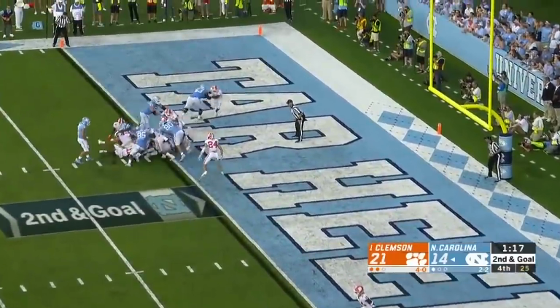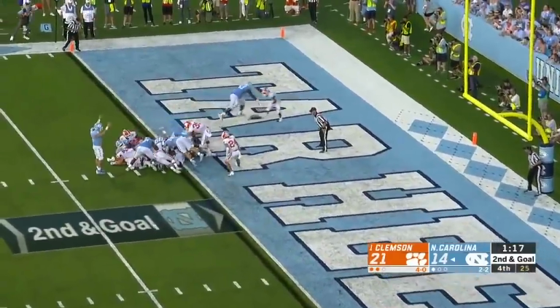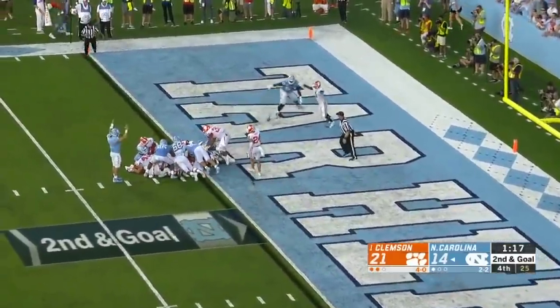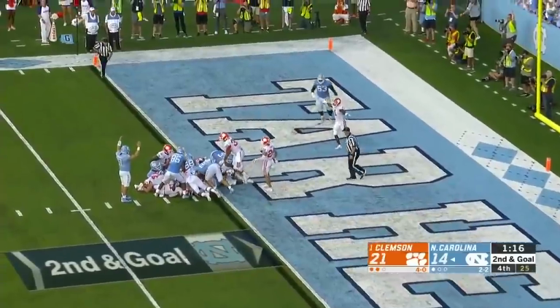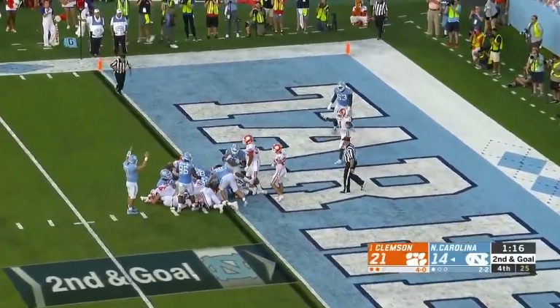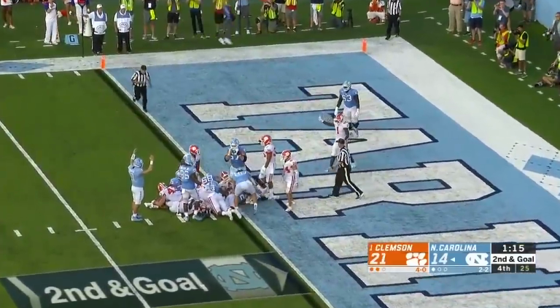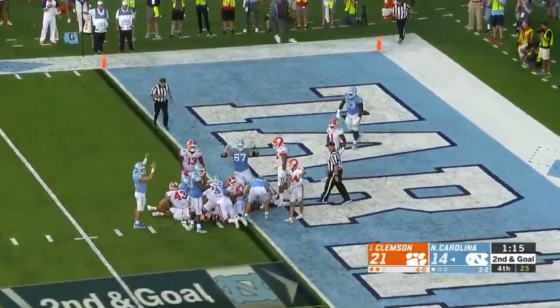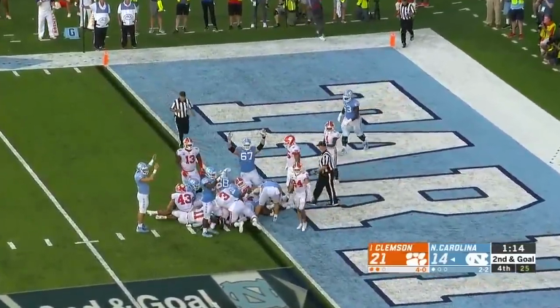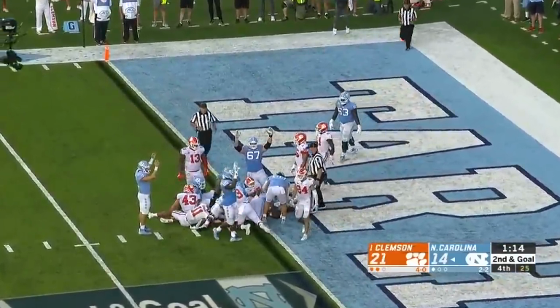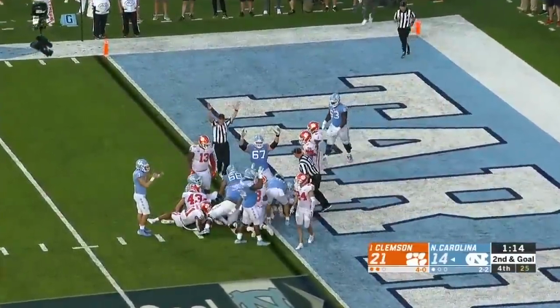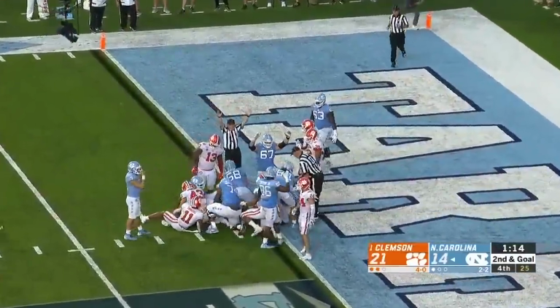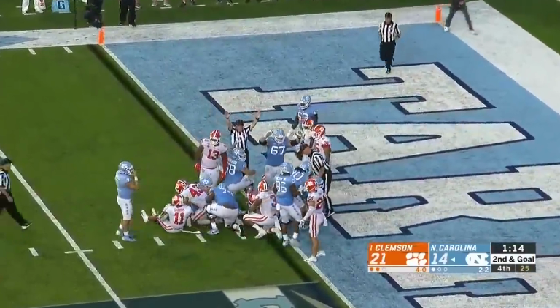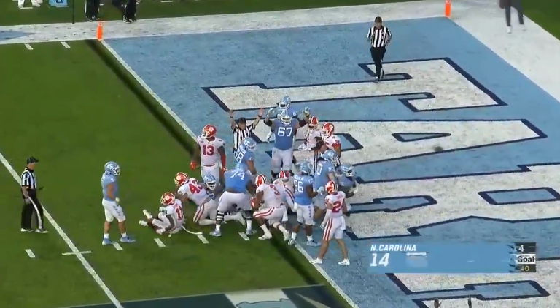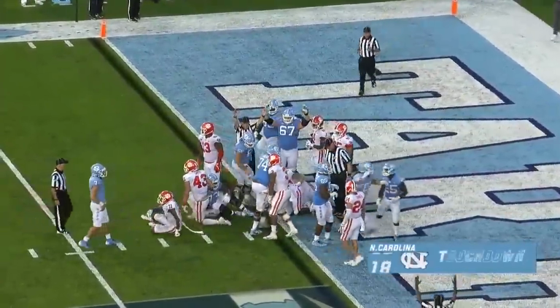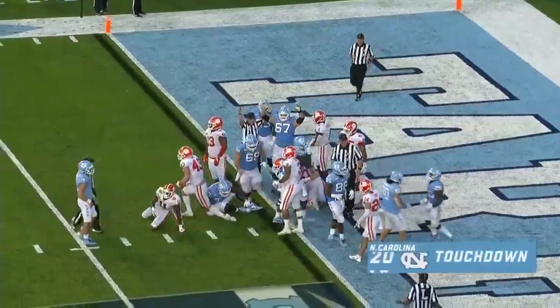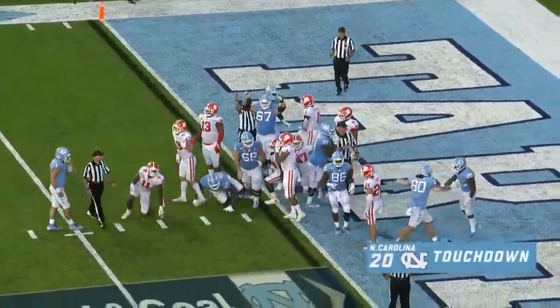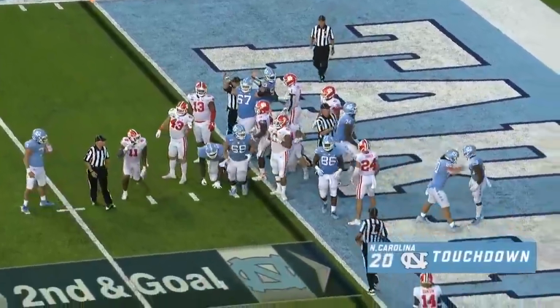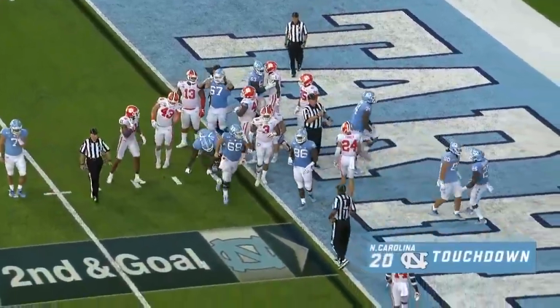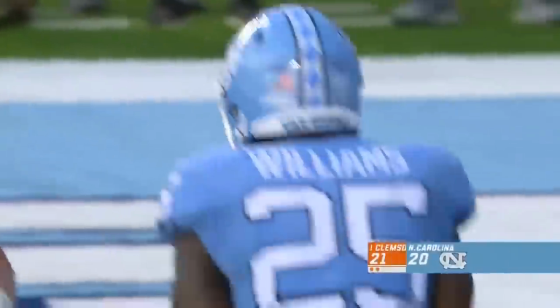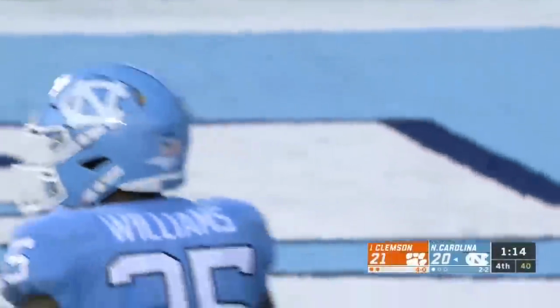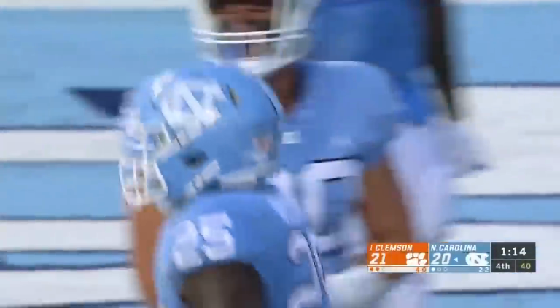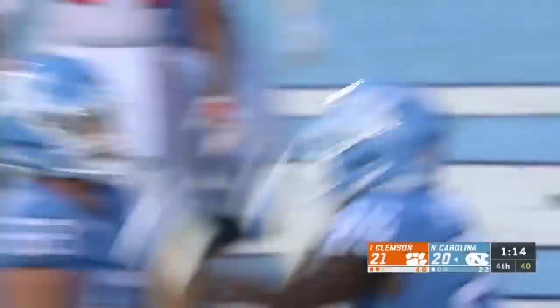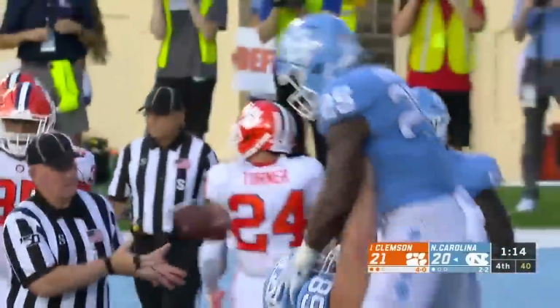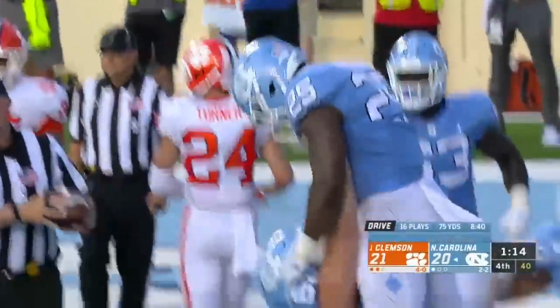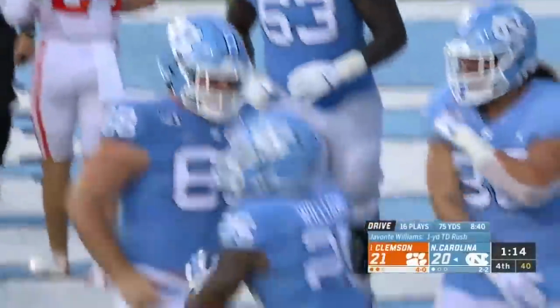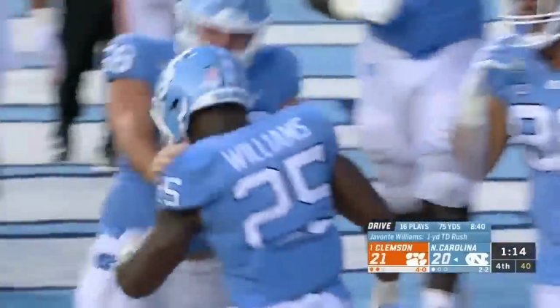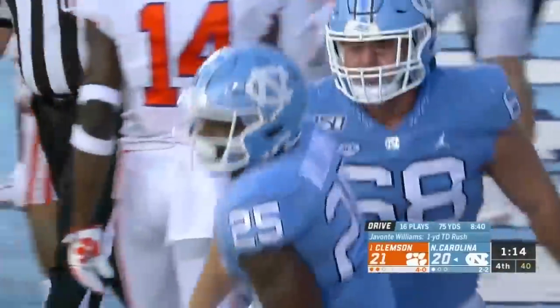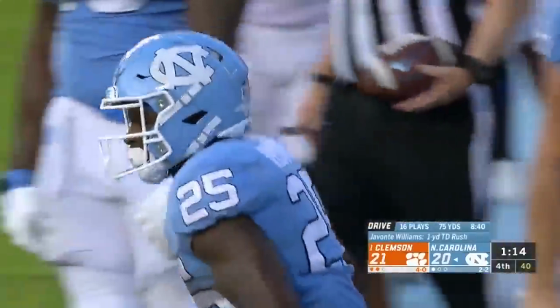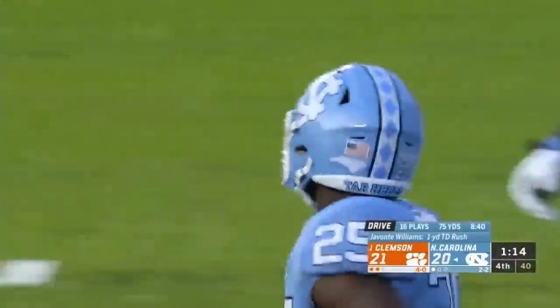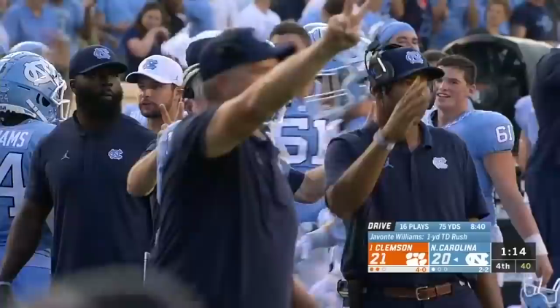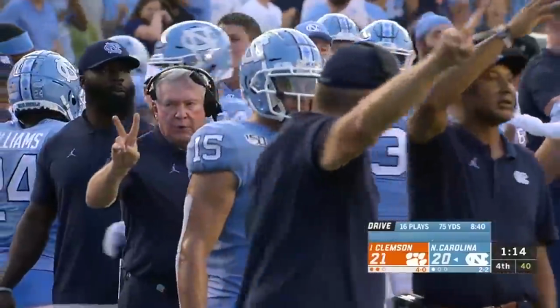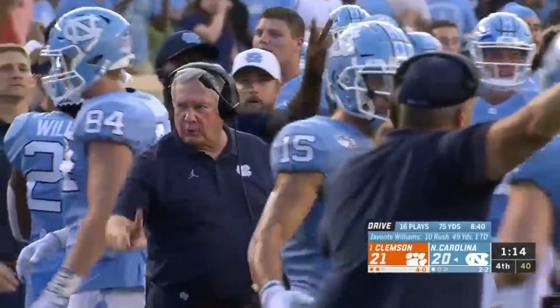Williams puts his head down. No signal yet — now they do, it's a touchdown! Touchdown, Carolina! With a point! And the Tar Heels are going to go for two and the lead with a minute 14 to go!